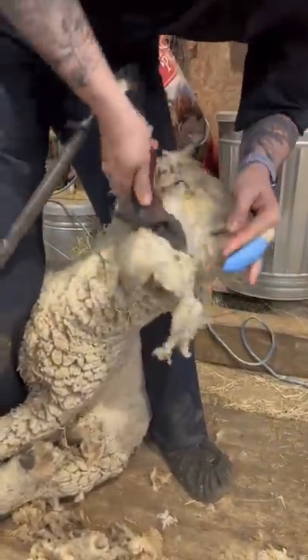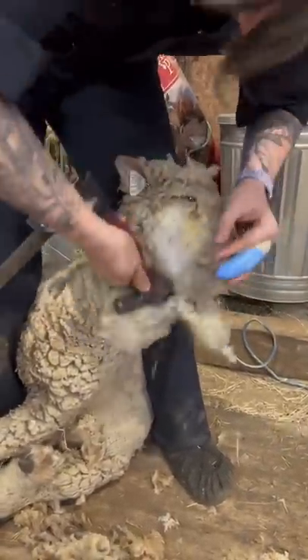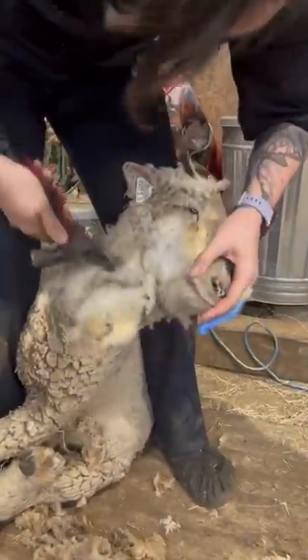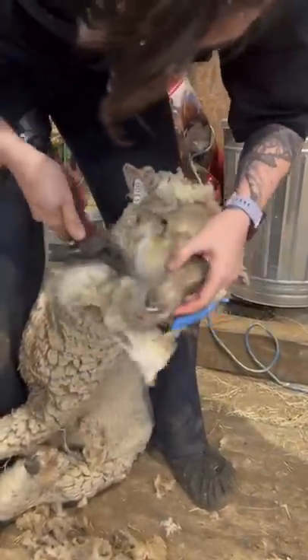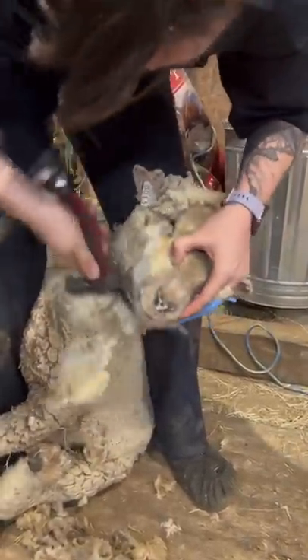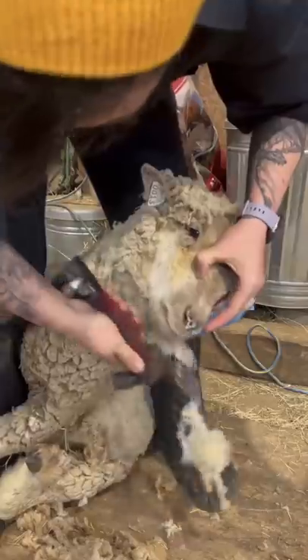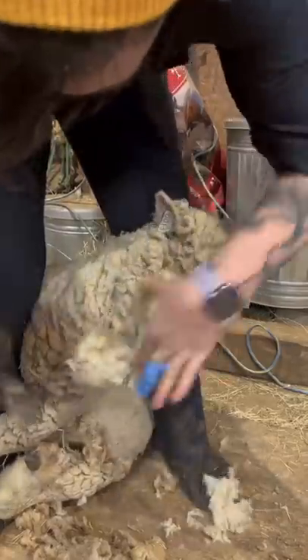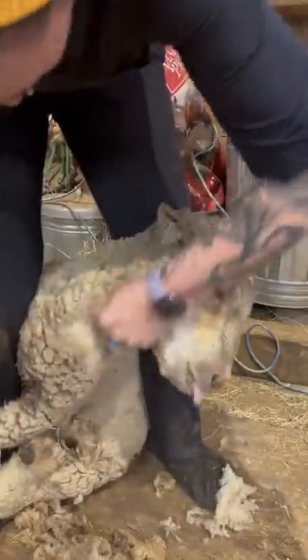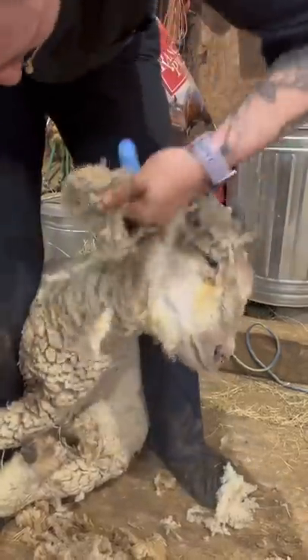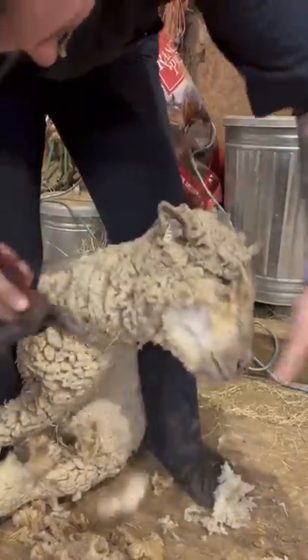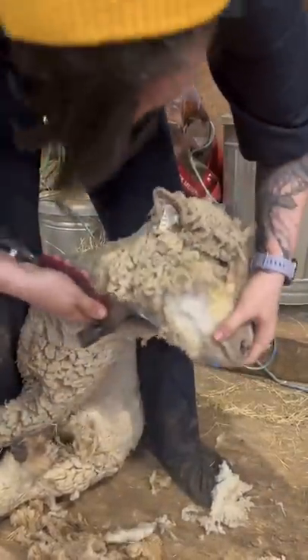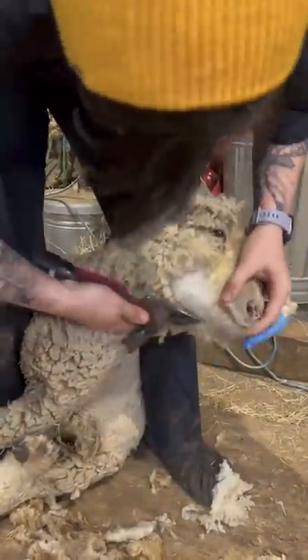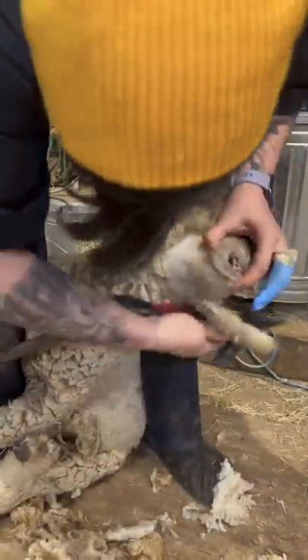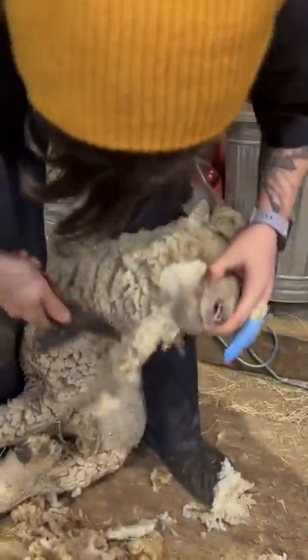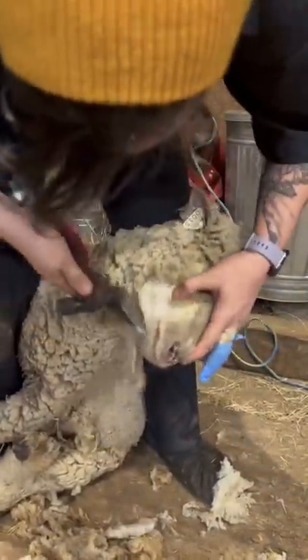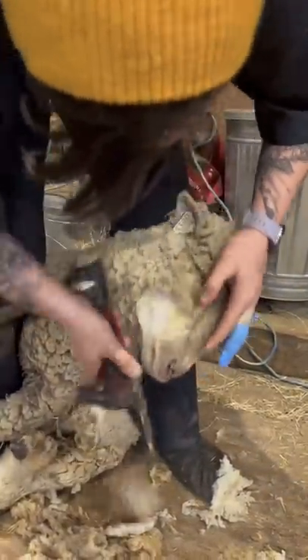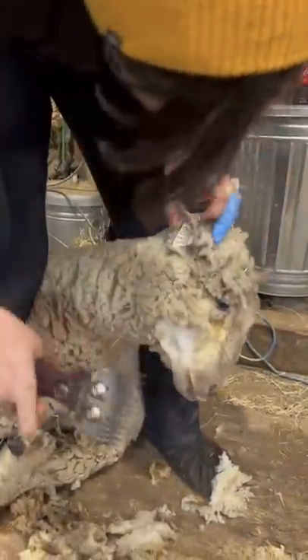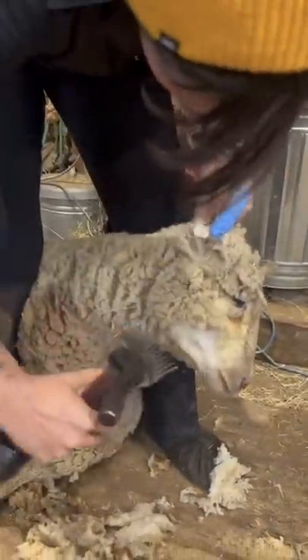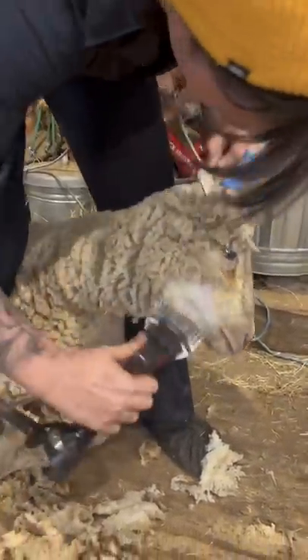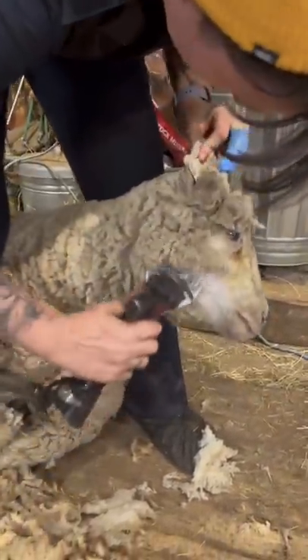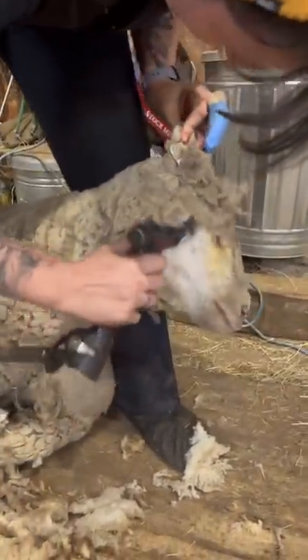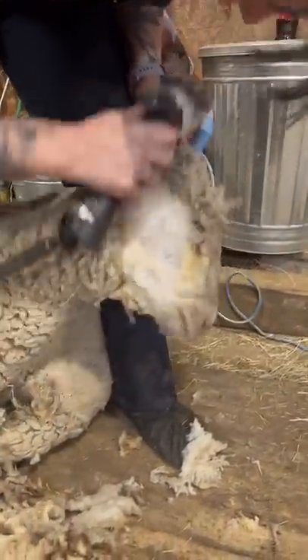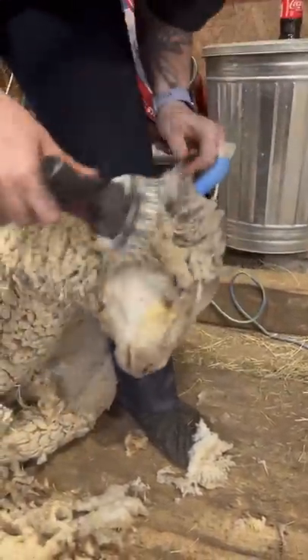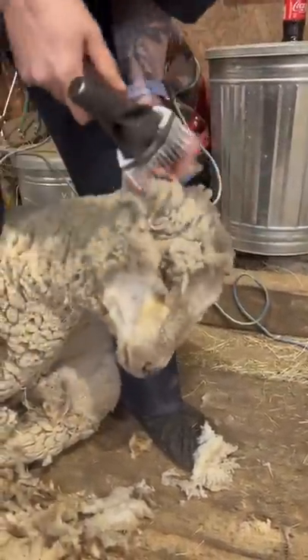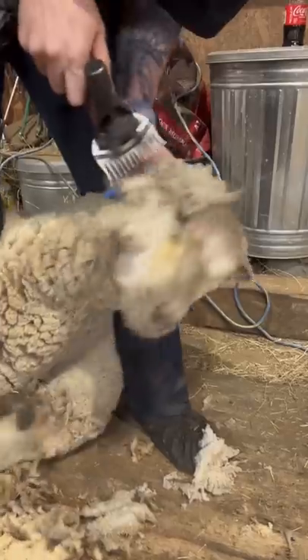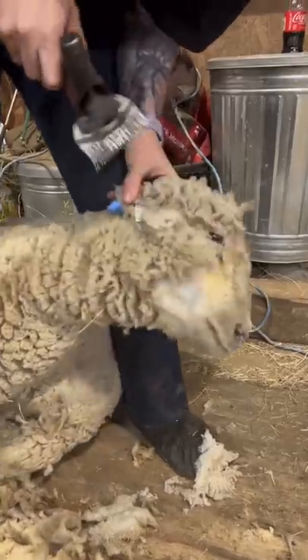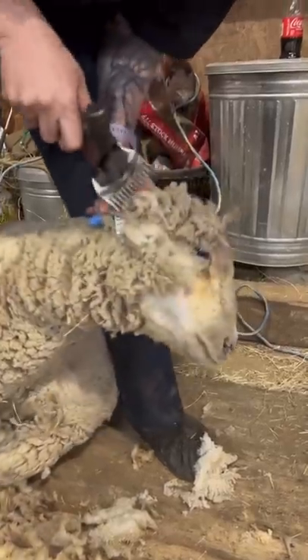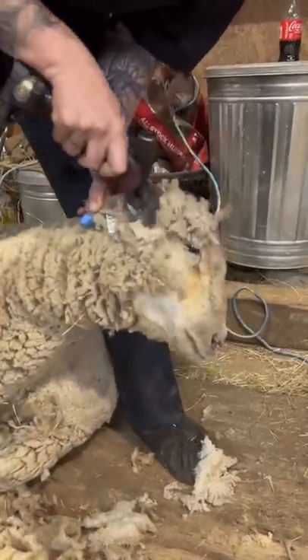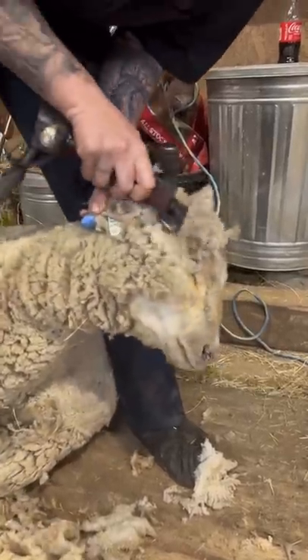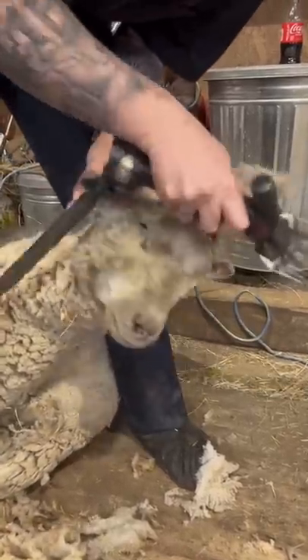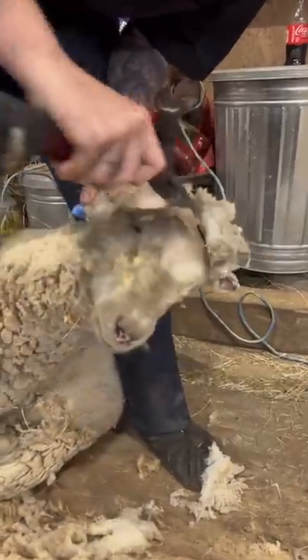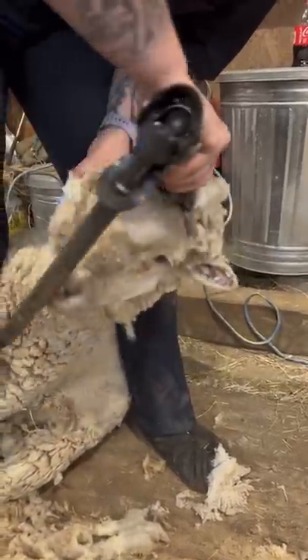We're just touching up the face, belly, and back of the legs today to prepare for lambing. We want to make sure that she can see and everything is clear for the lamb to nurse. We'll remove the rest of her fleece when the threat of cold snaps are gone.